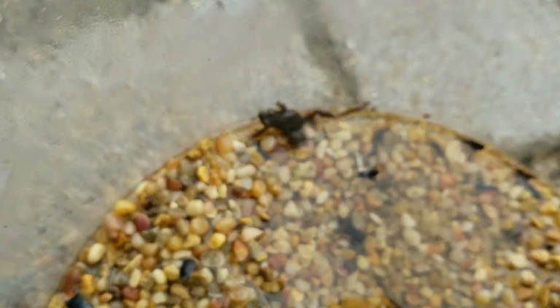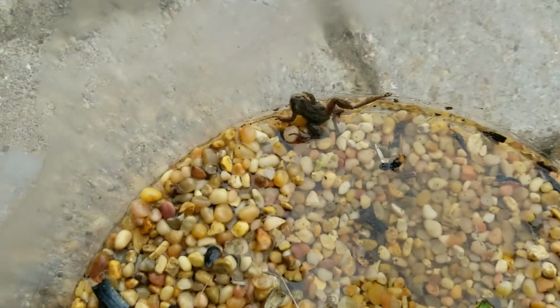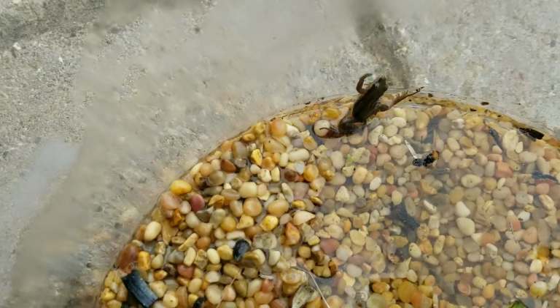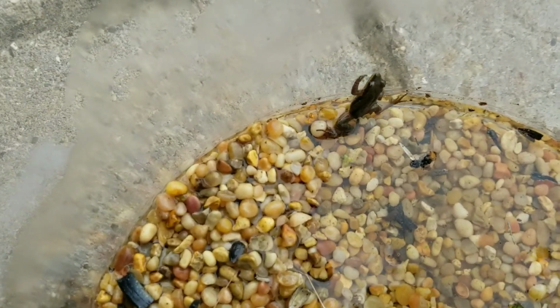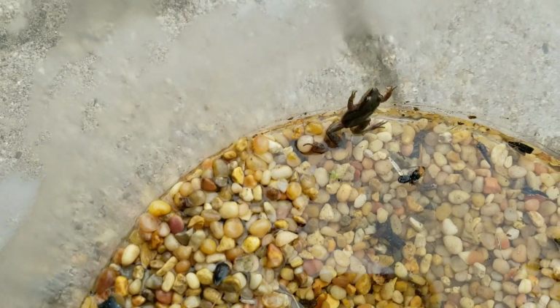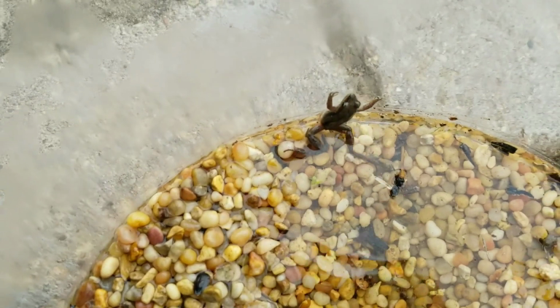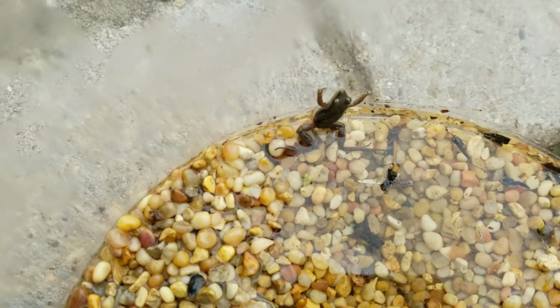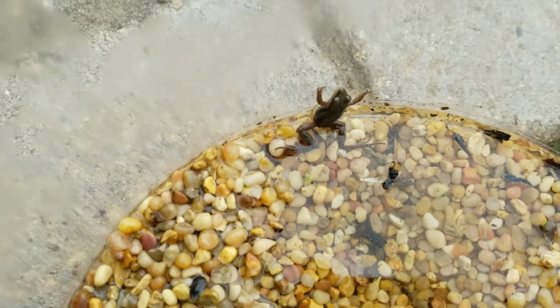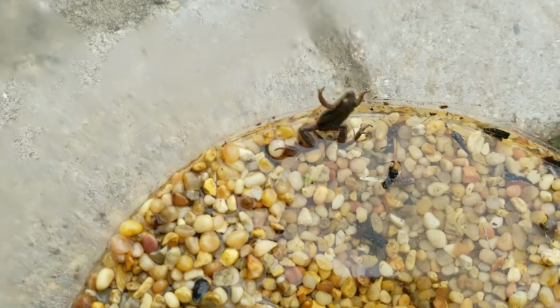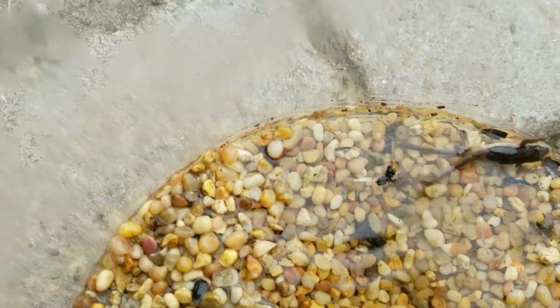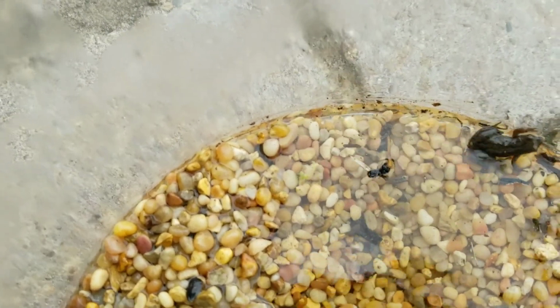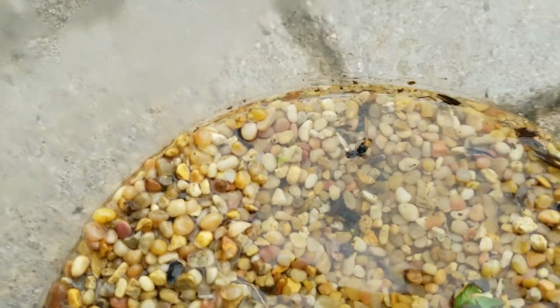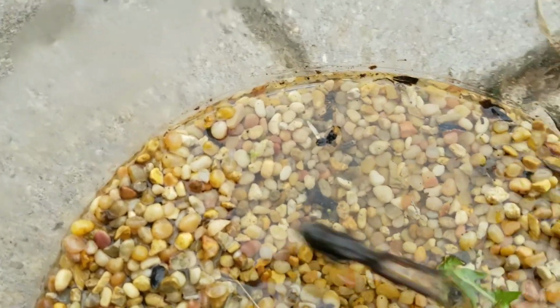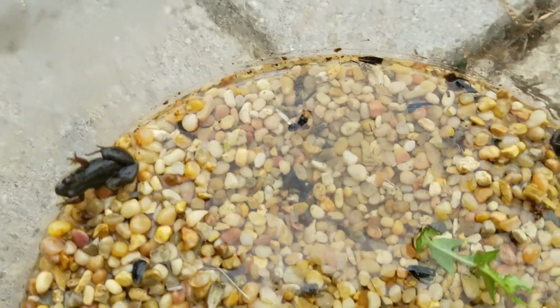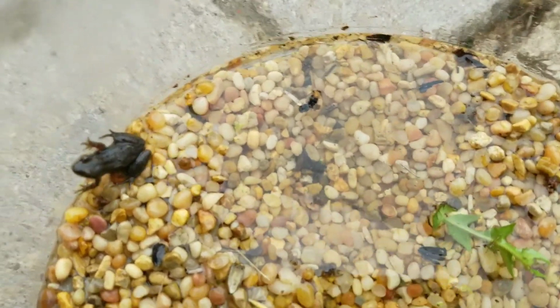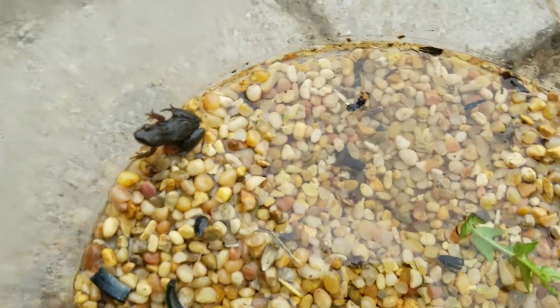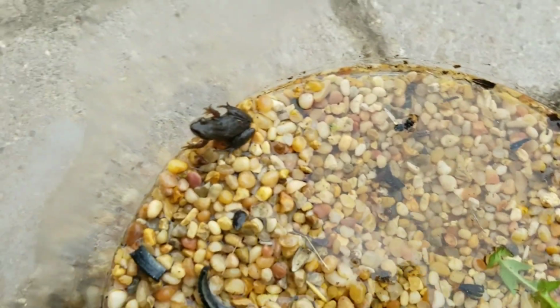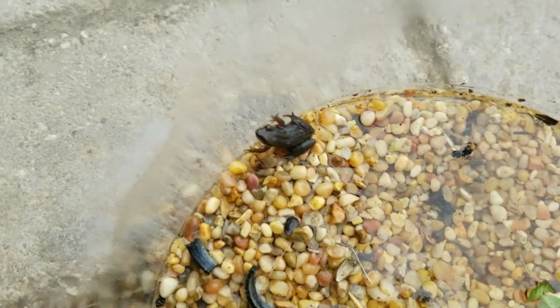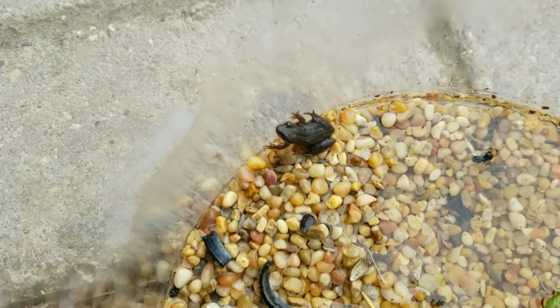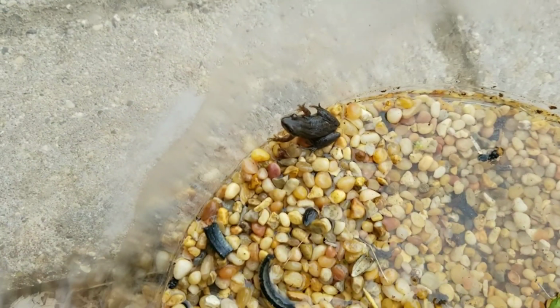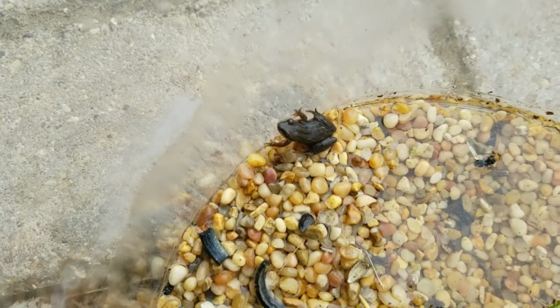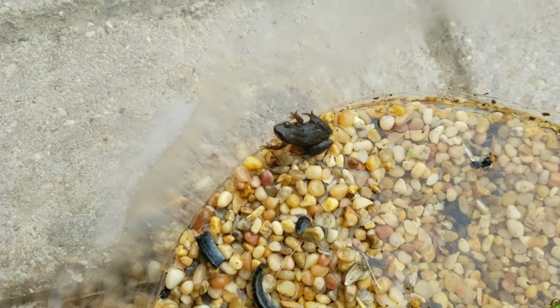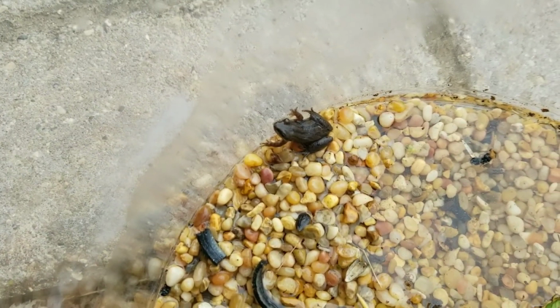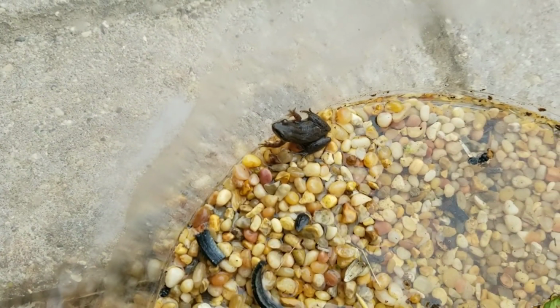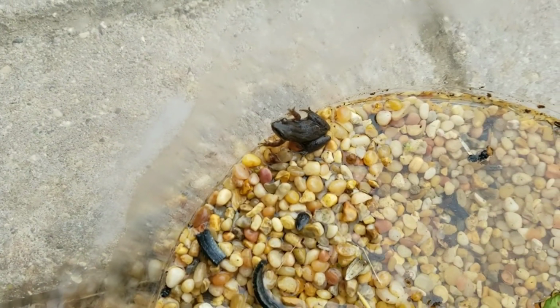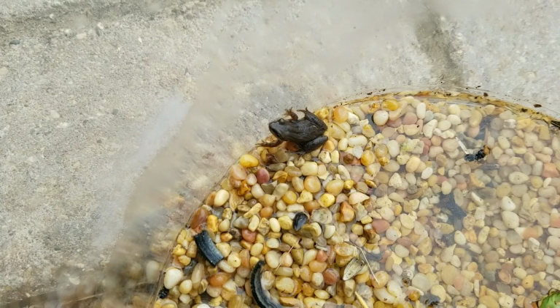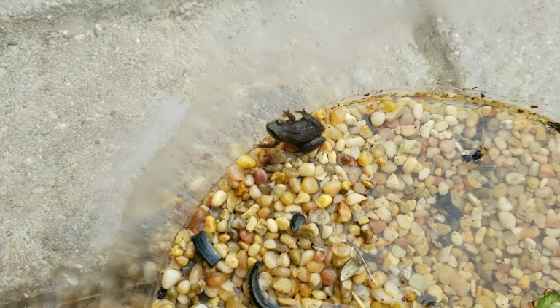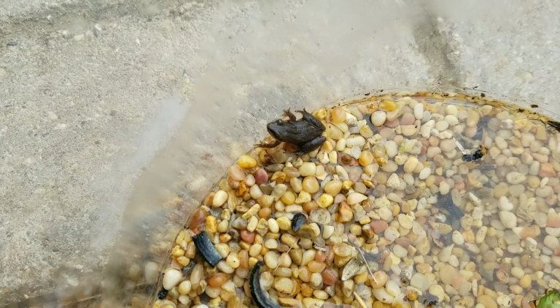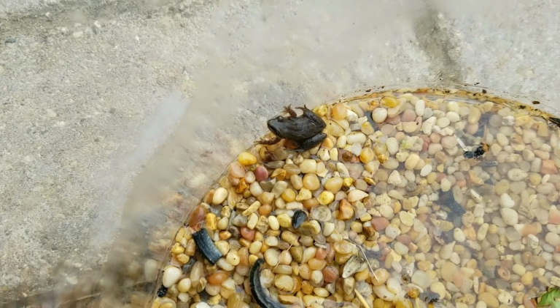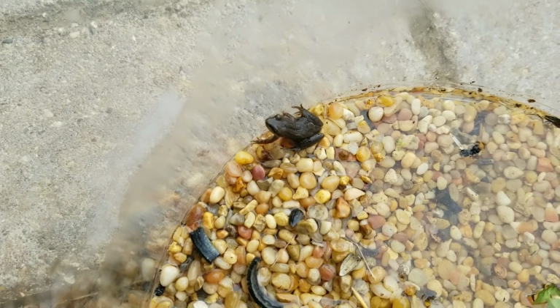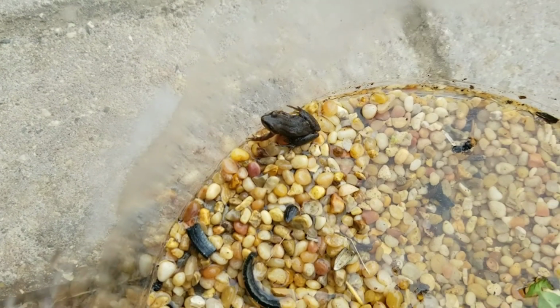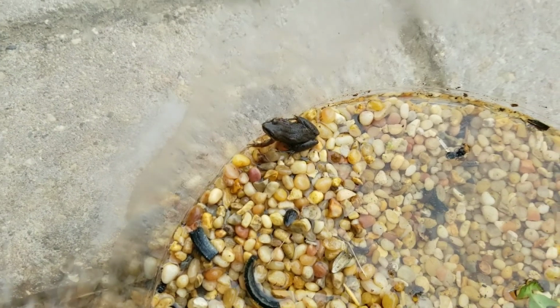But their voices are very loud, so they were the ones we heard the most at the marsh. These are chorus frogs.